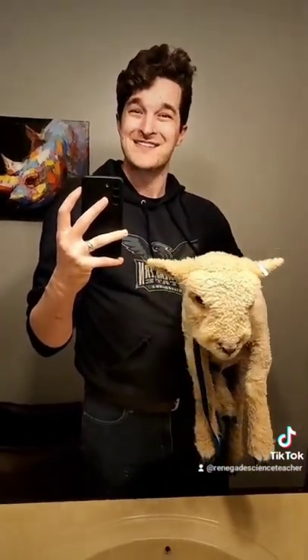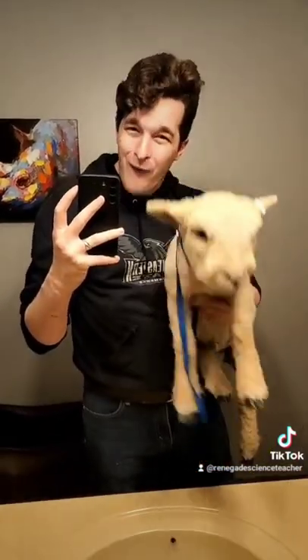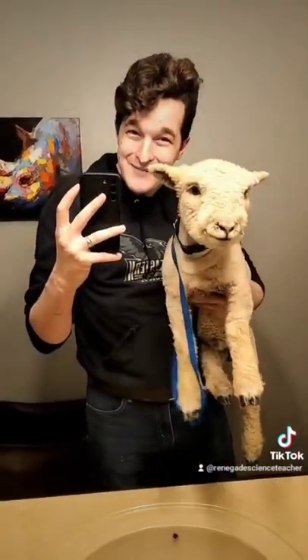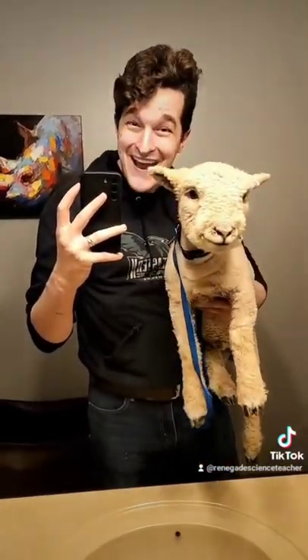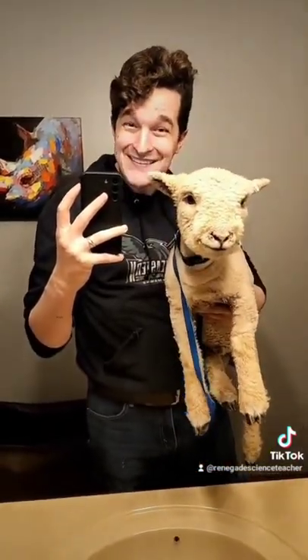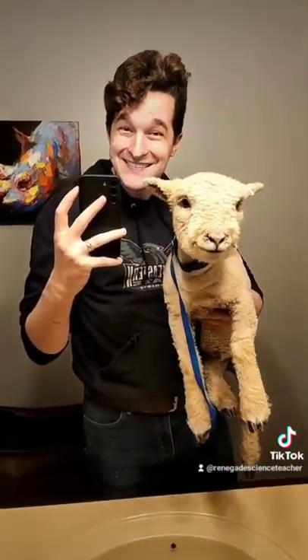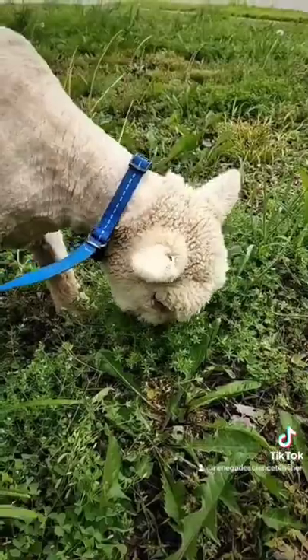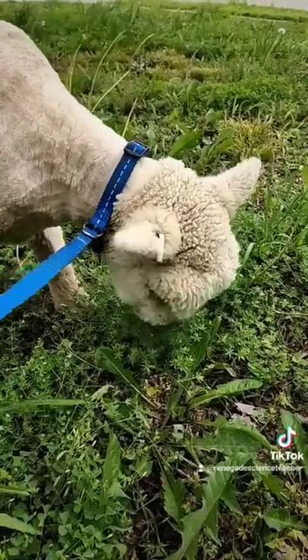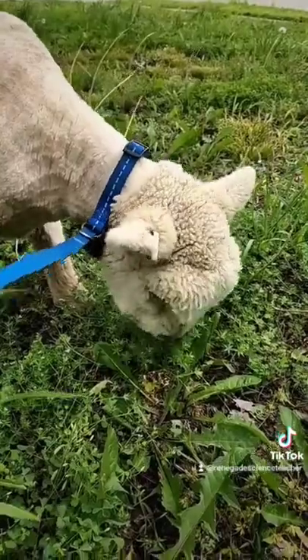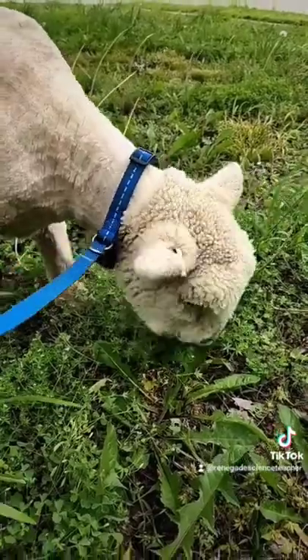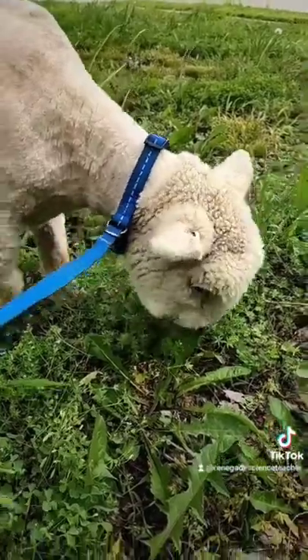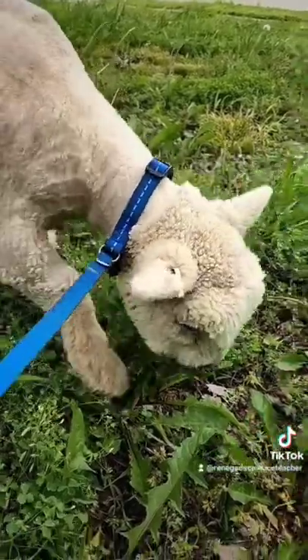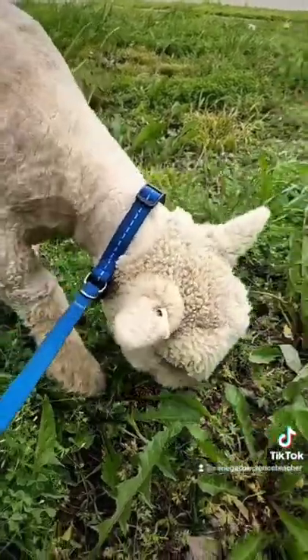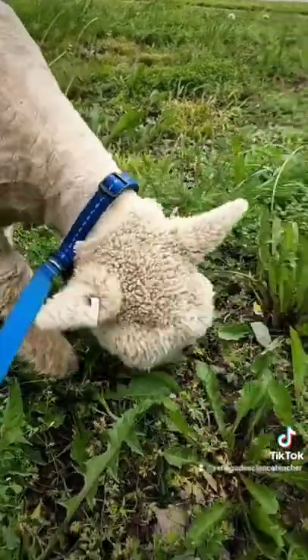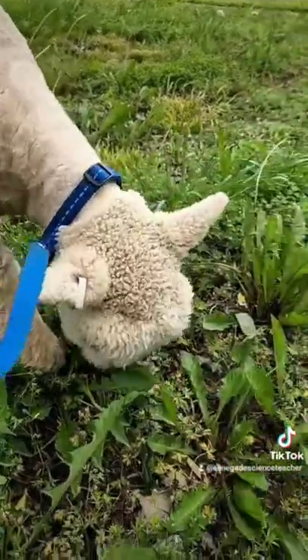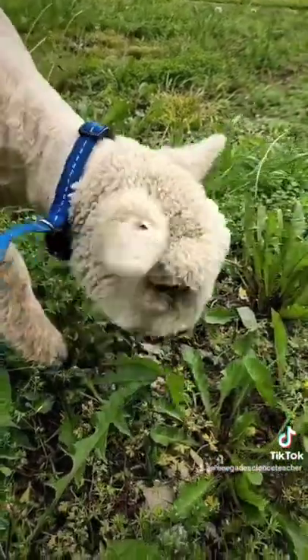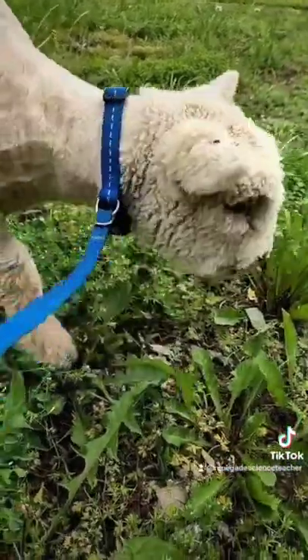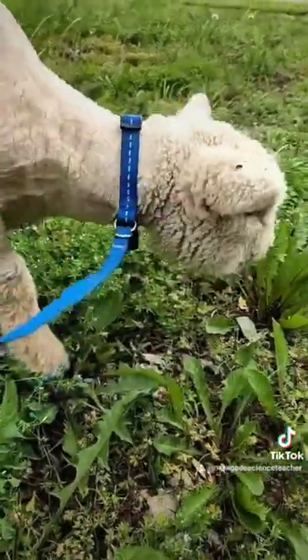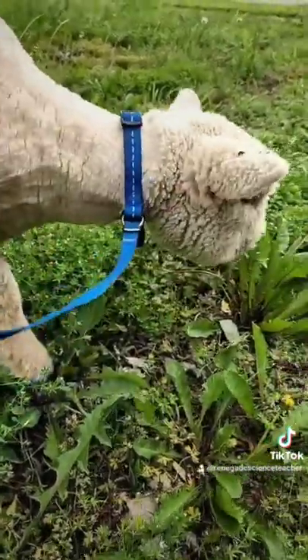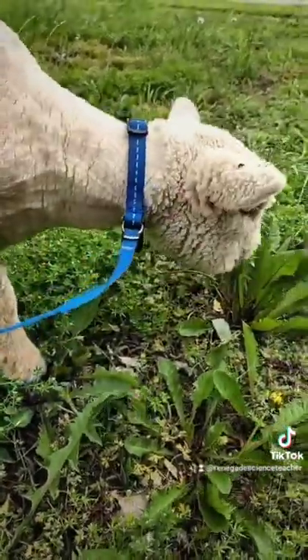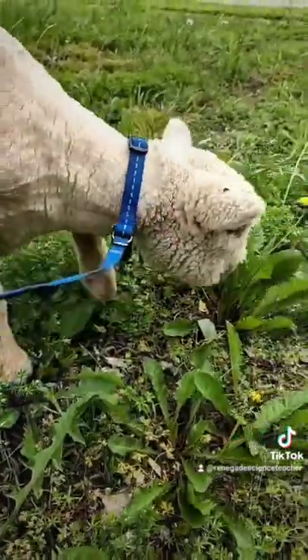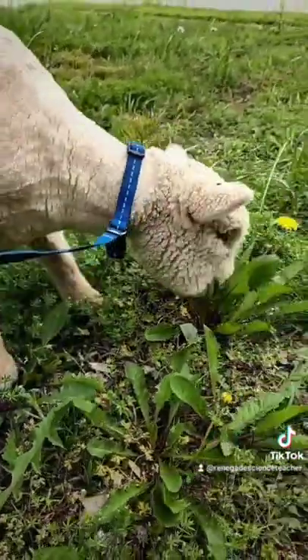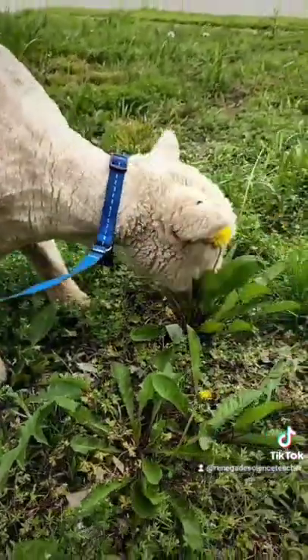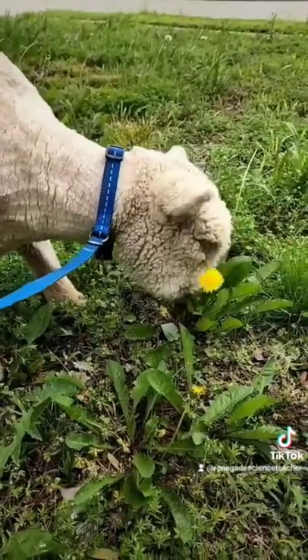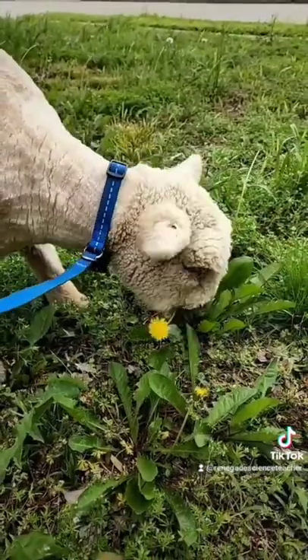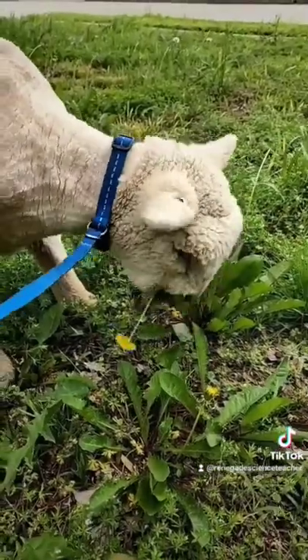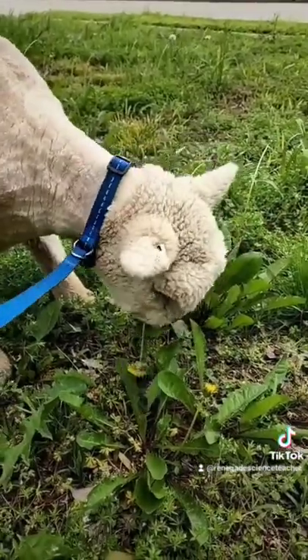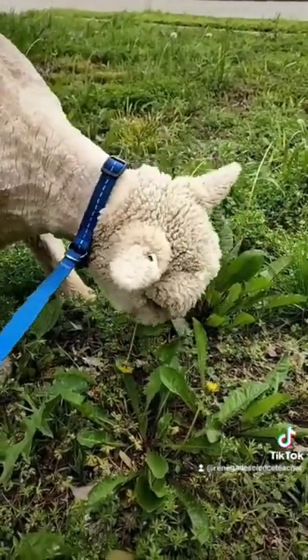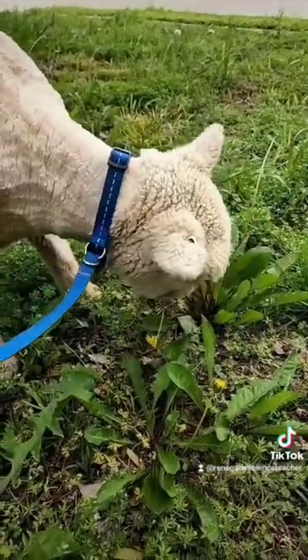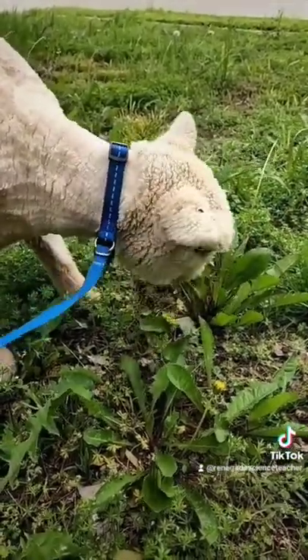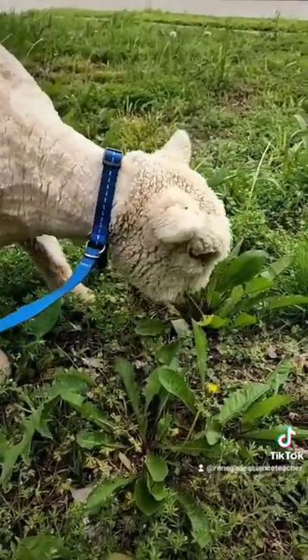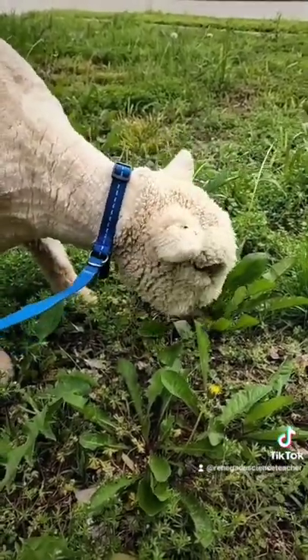How awesome is that? This is Oliver, by the way — he's mowing my lawn. Yeah, he loves dandelion. Look at him go.